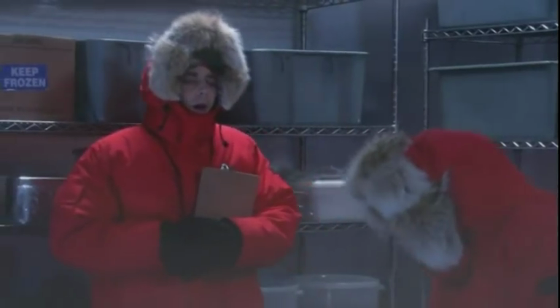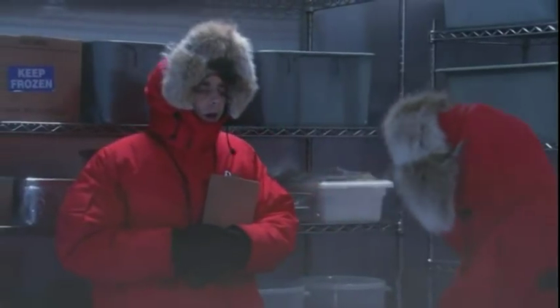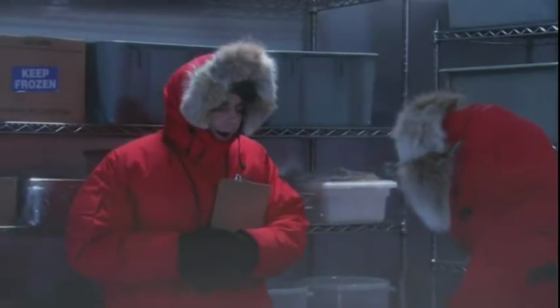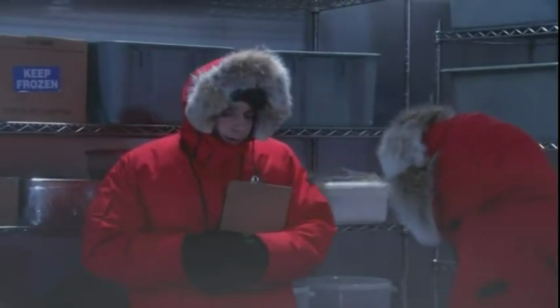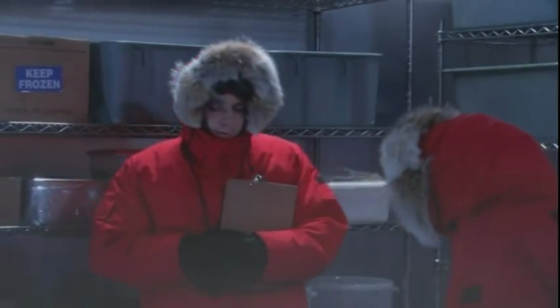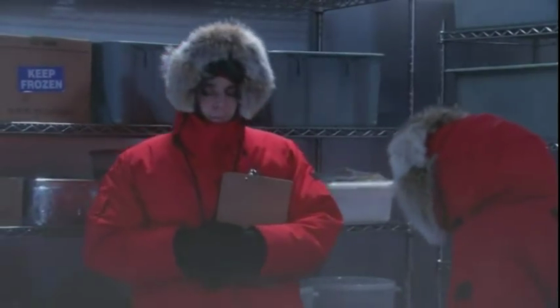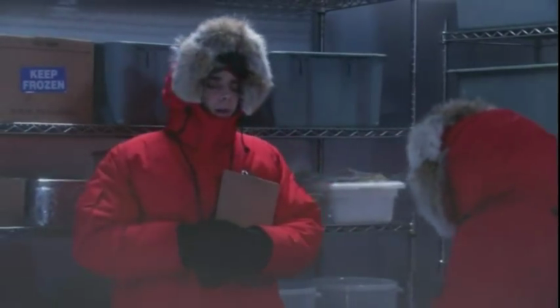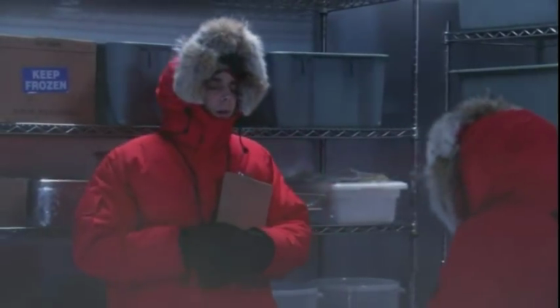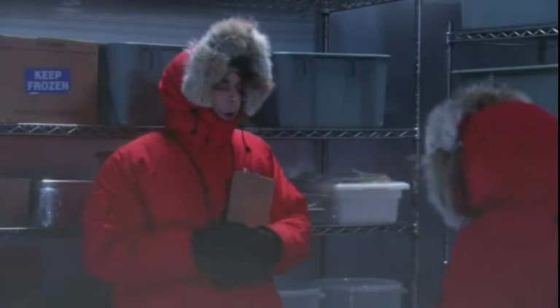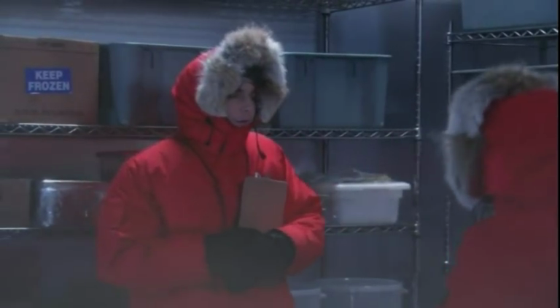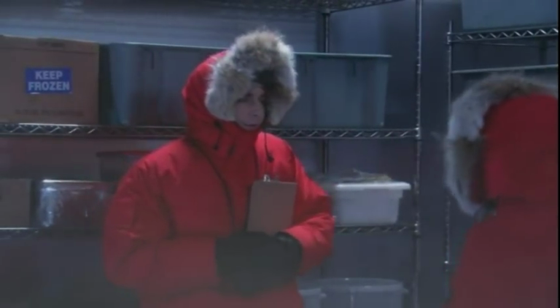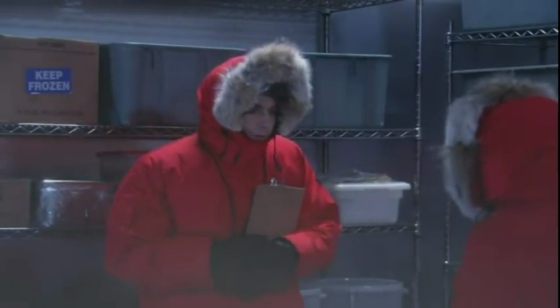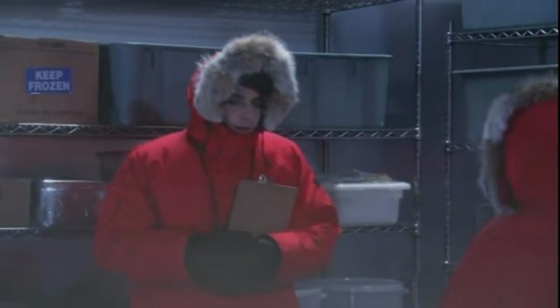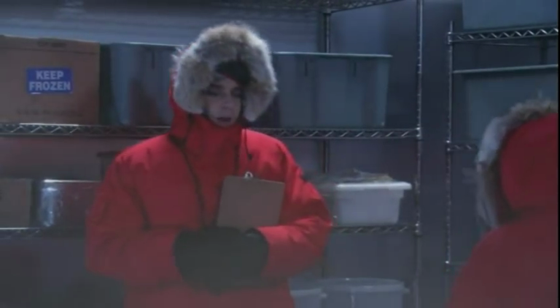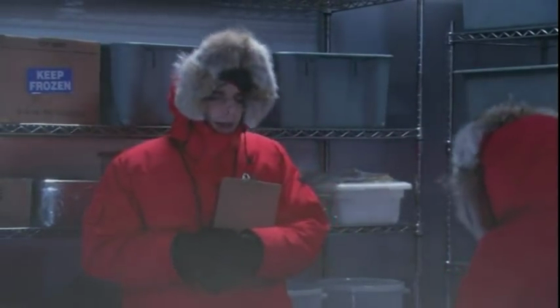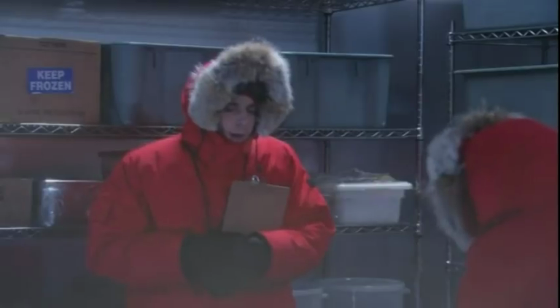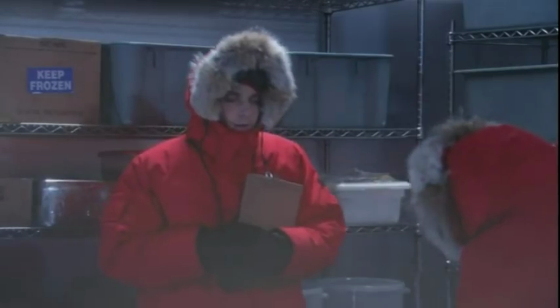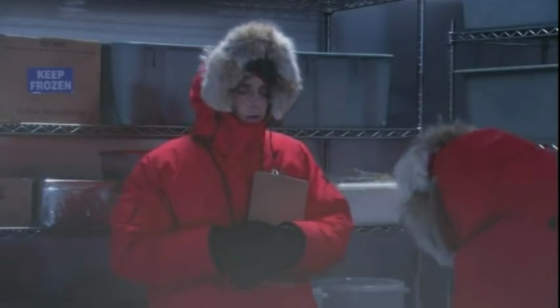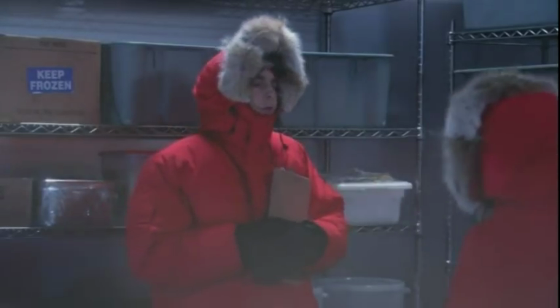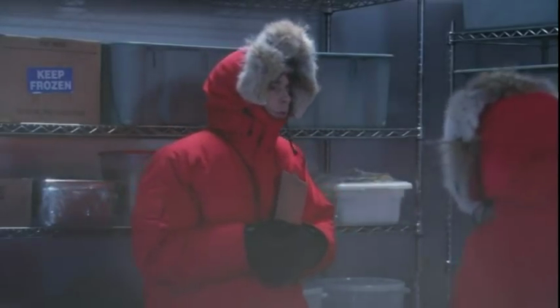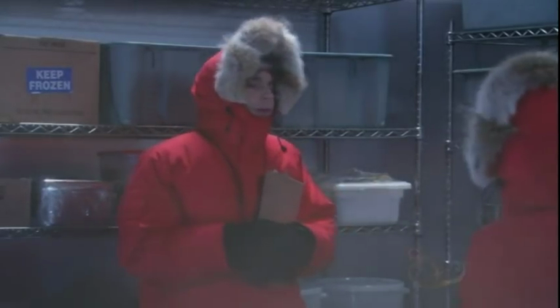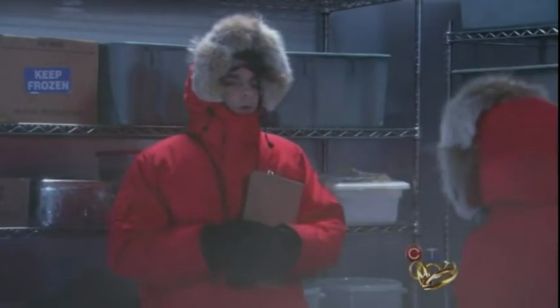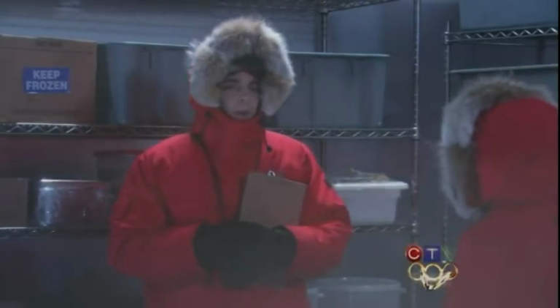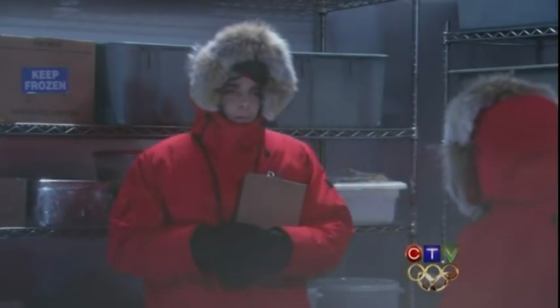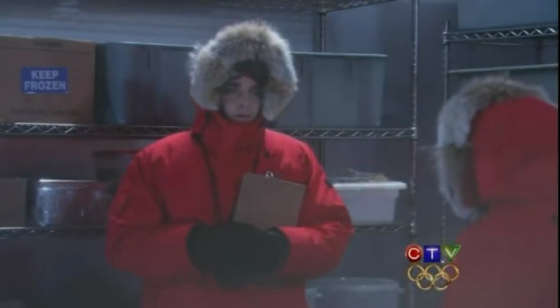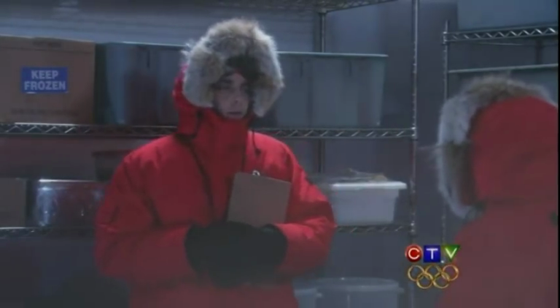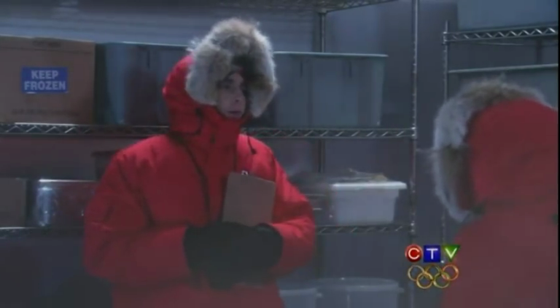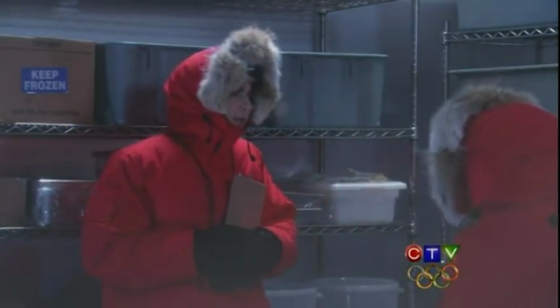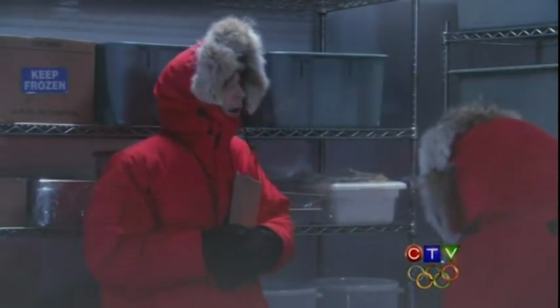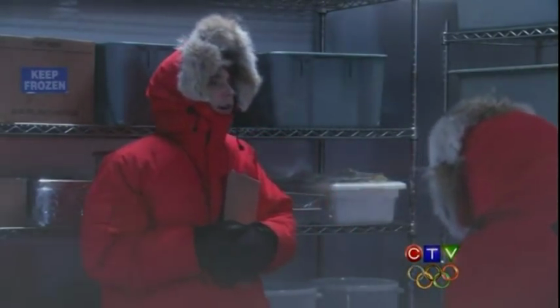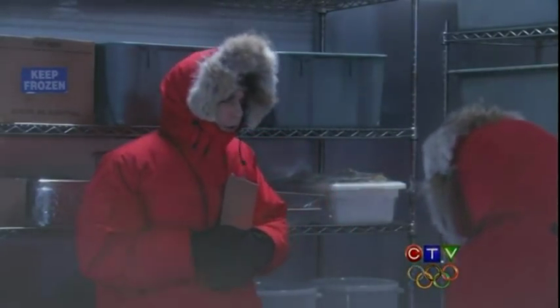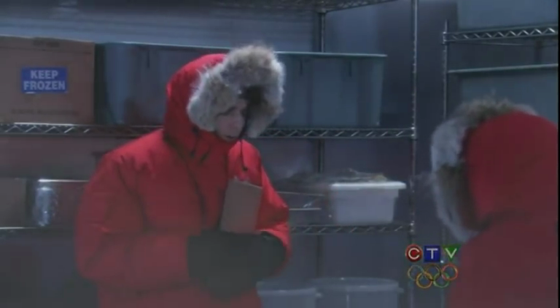All right, the purpose of this drill is to acclimate us to the use of tools in extreme temperatures such as we will face in the Arctic Circle.